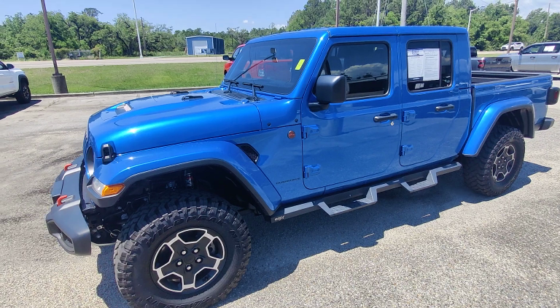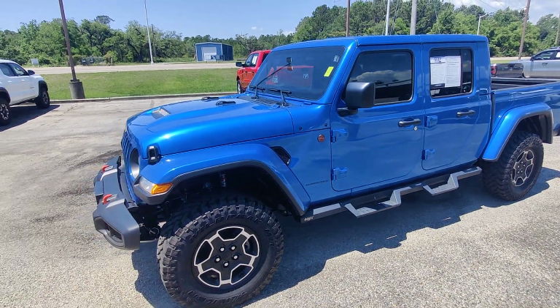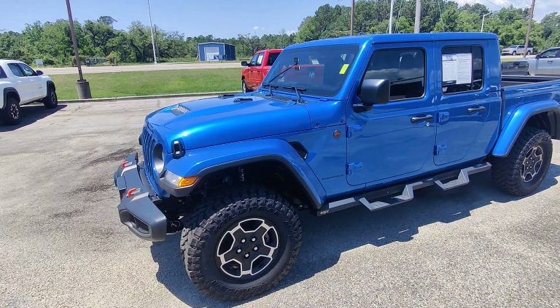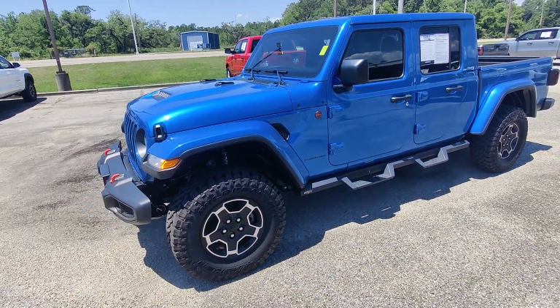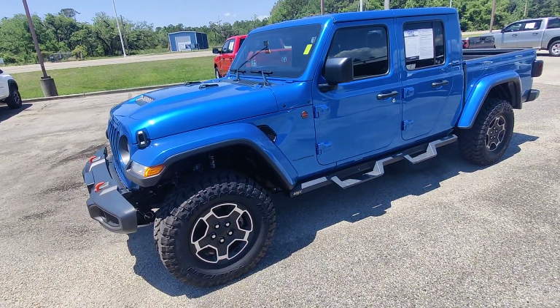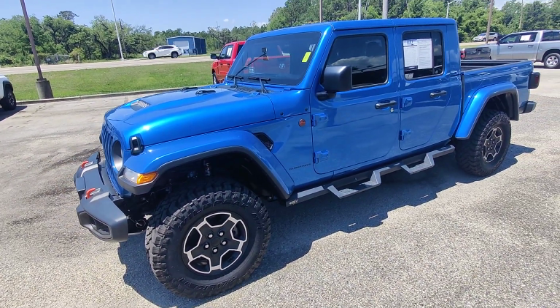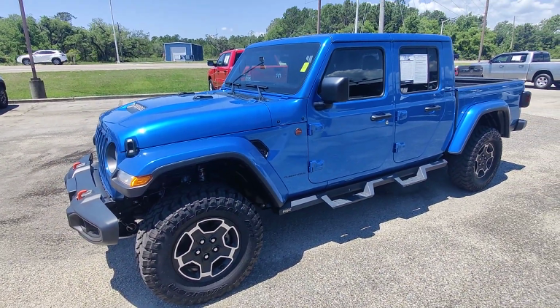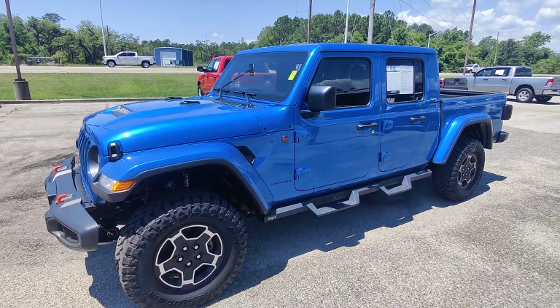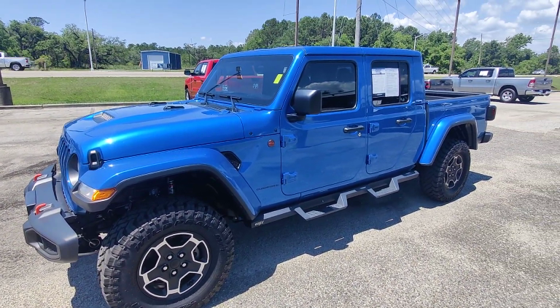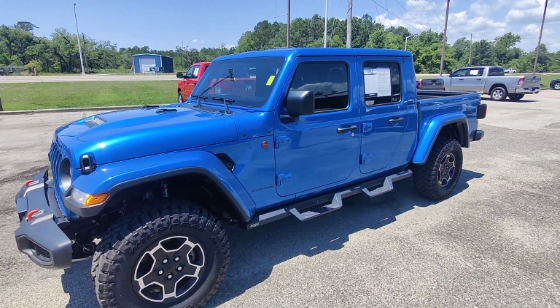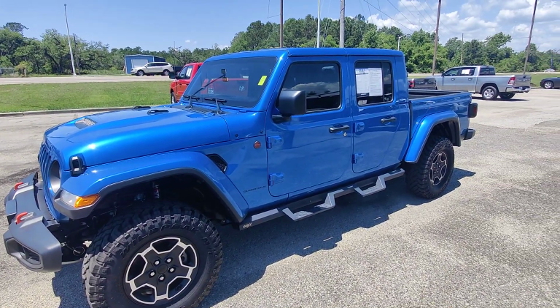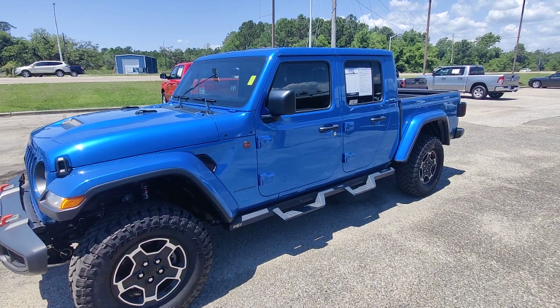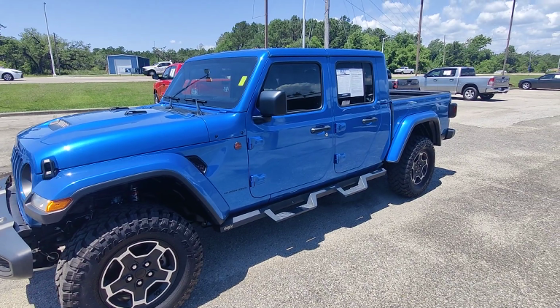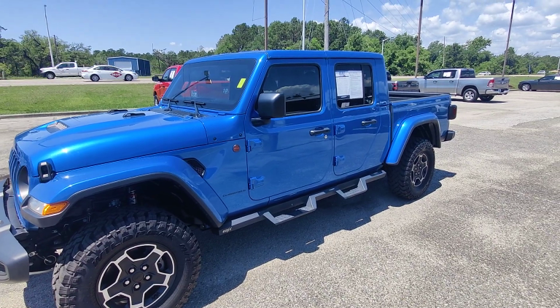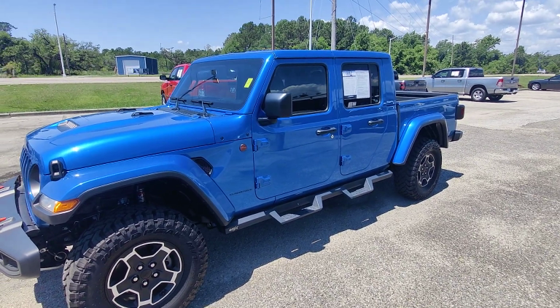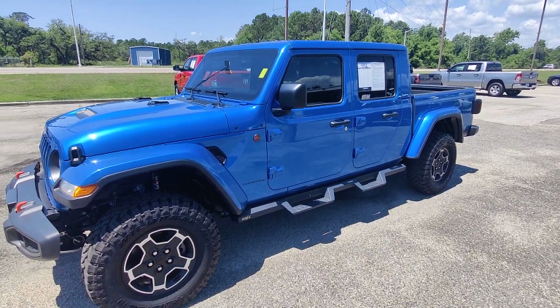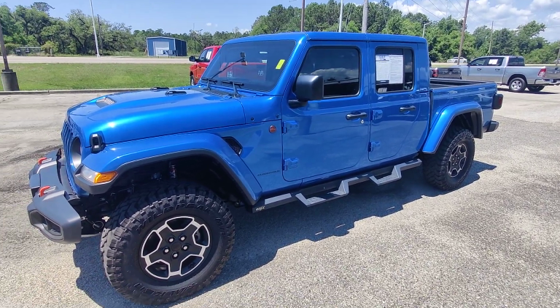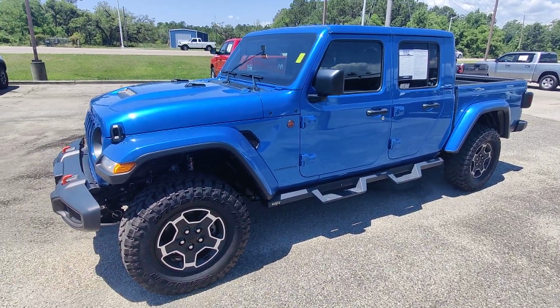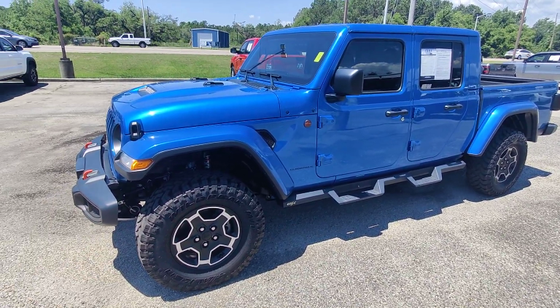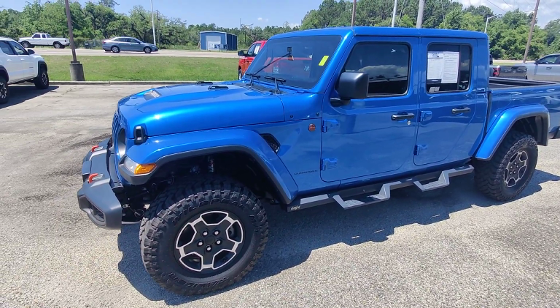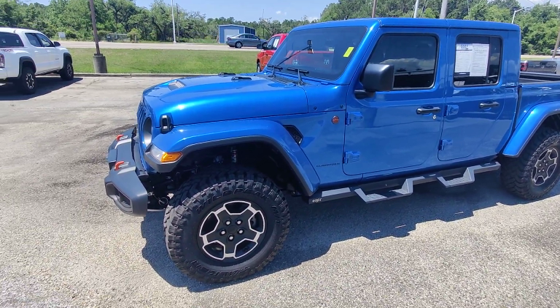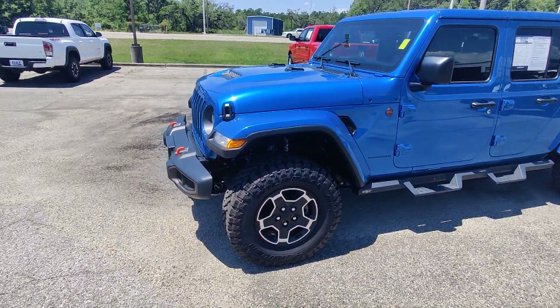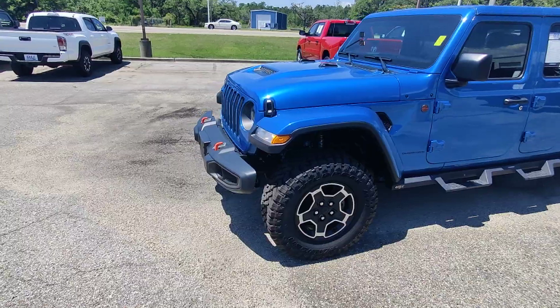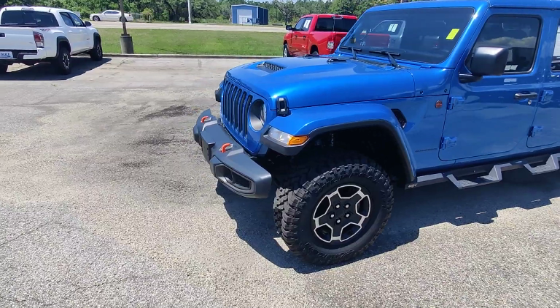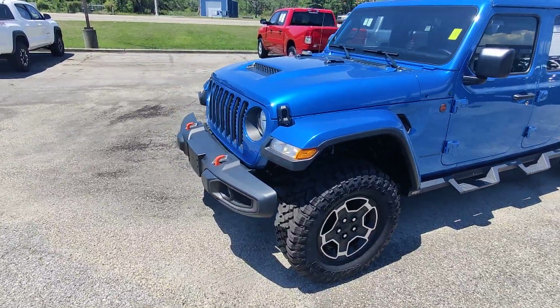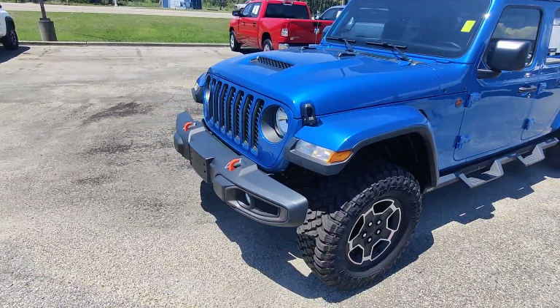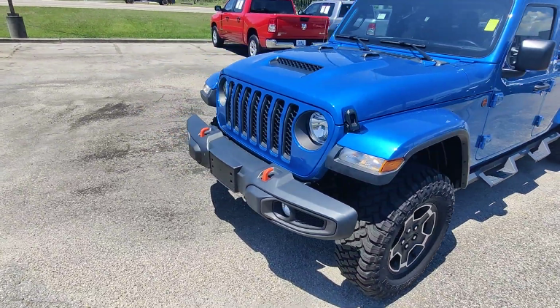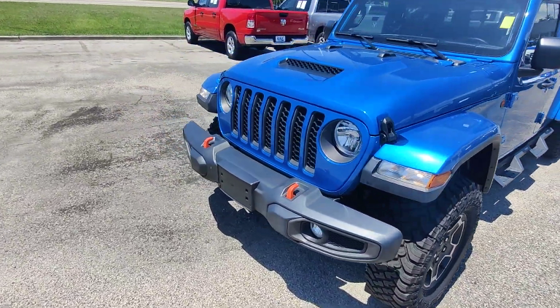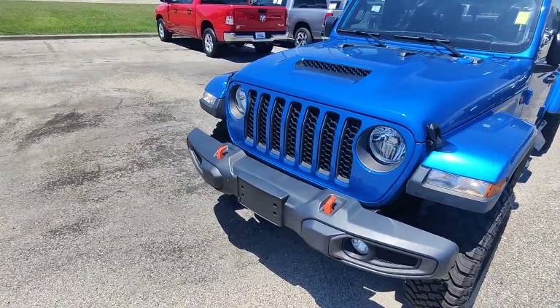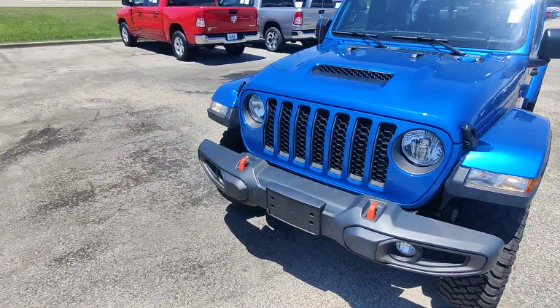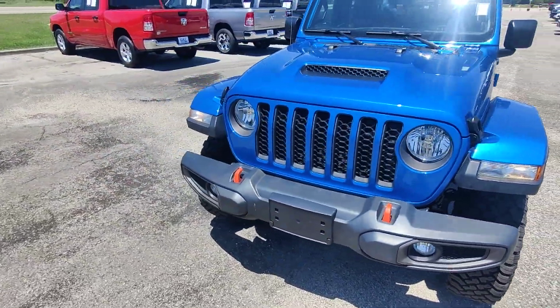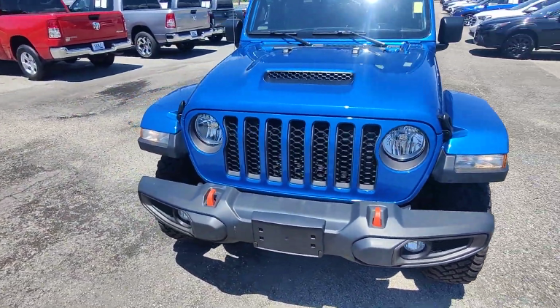What is going on guys? Kai here at Gulf Auto Direct in Waveland, Mississippi, bringing you the 2023 Jeep Gladiator with only 6,800 miles. I just want to send you a quick walk-around video of the vehicle. We're going to go over some of the features and benefits.